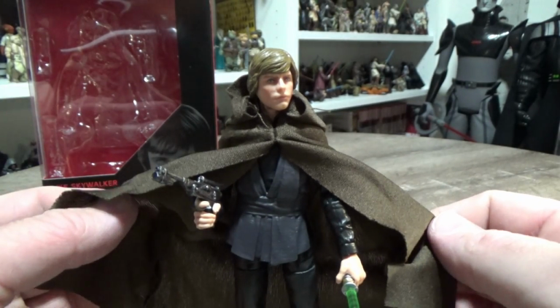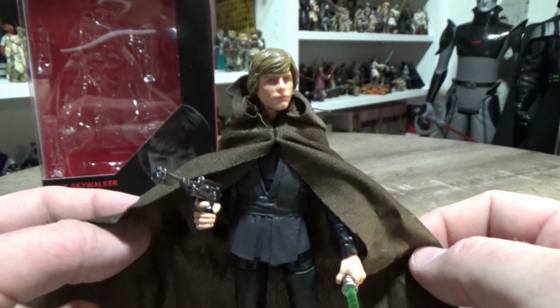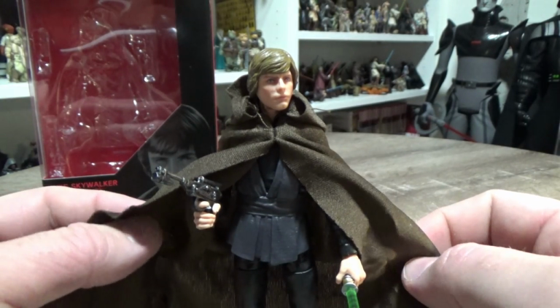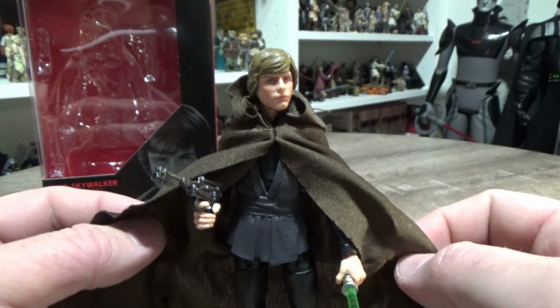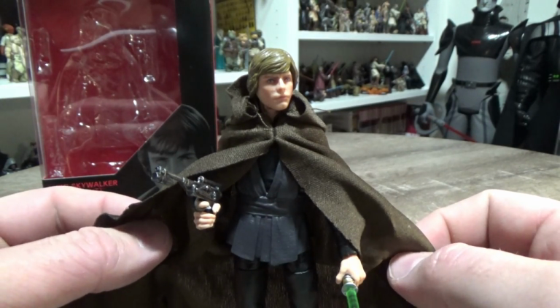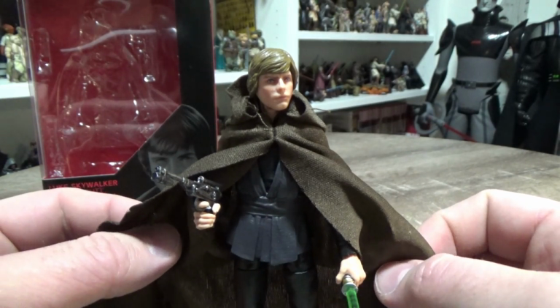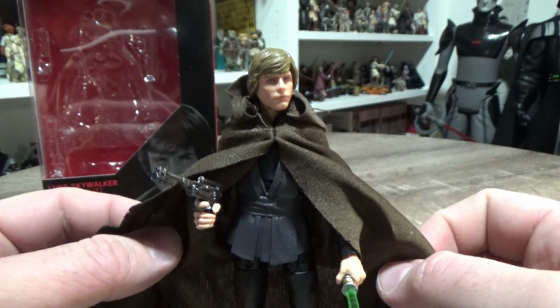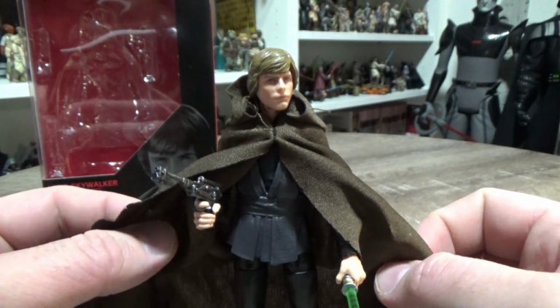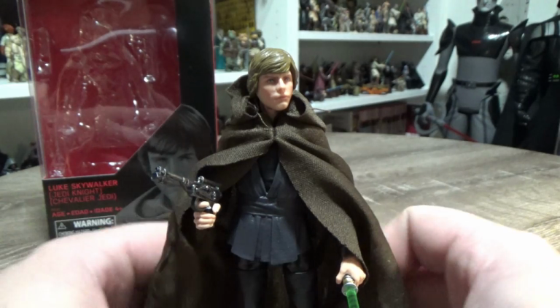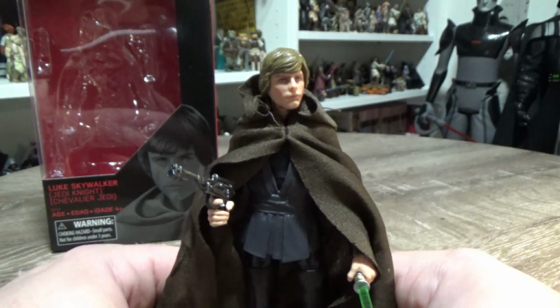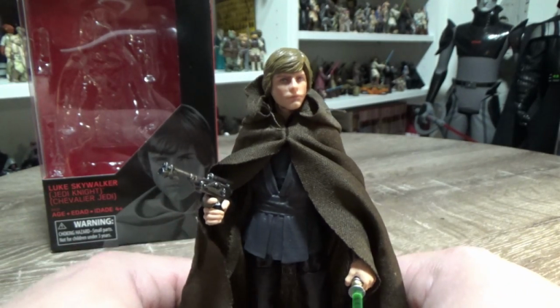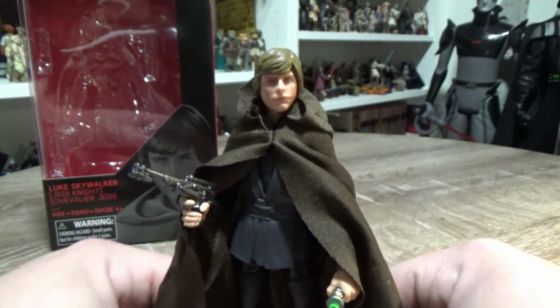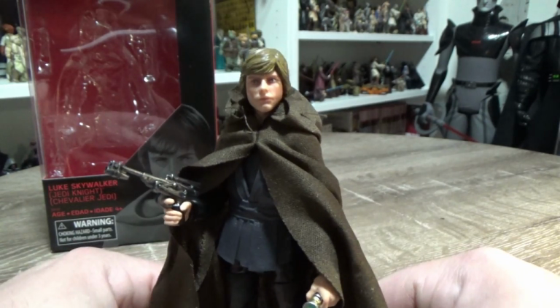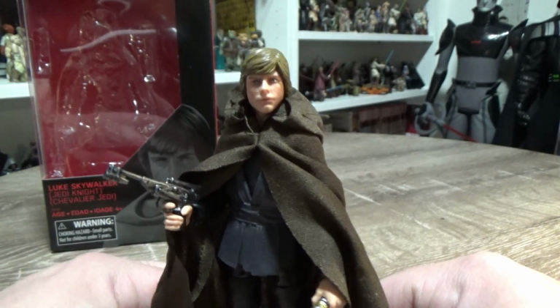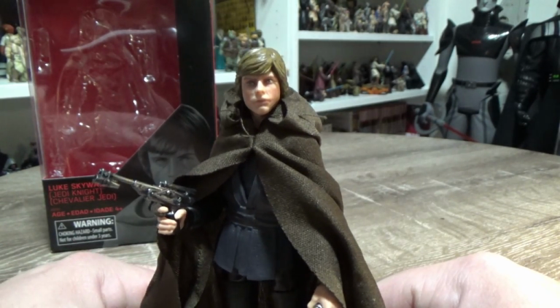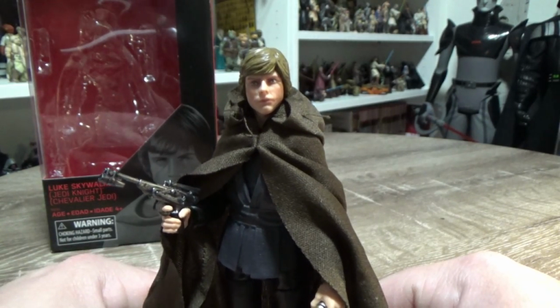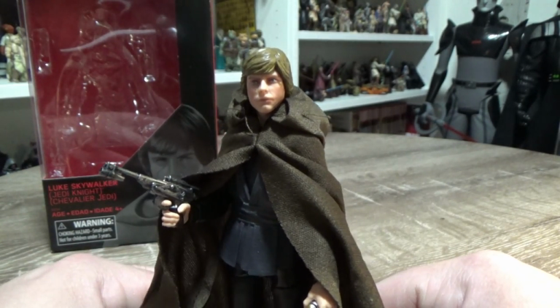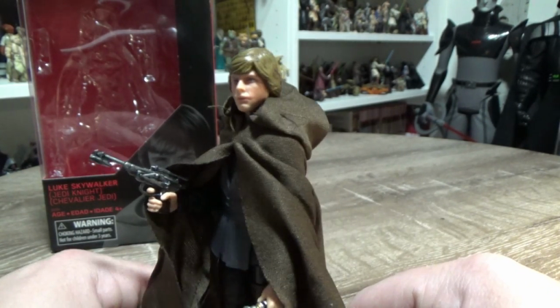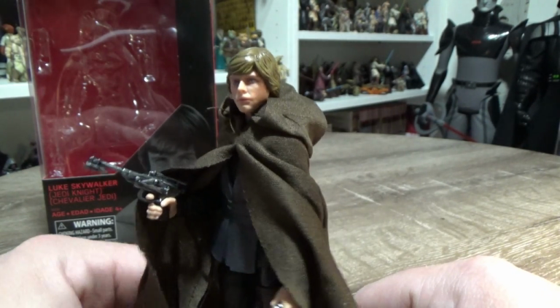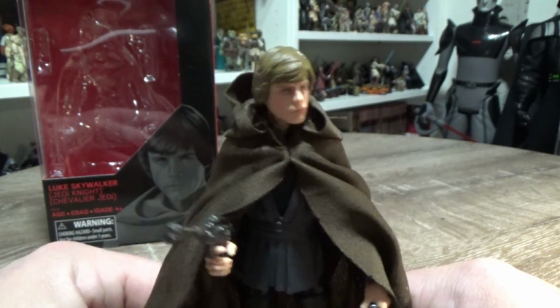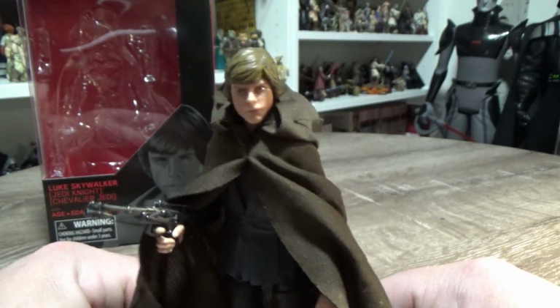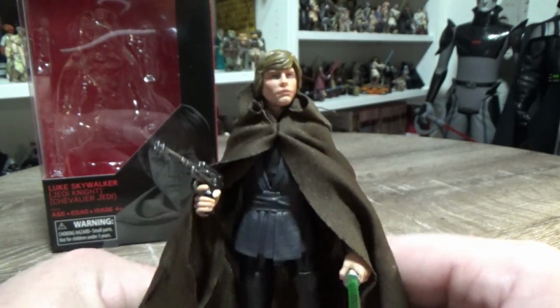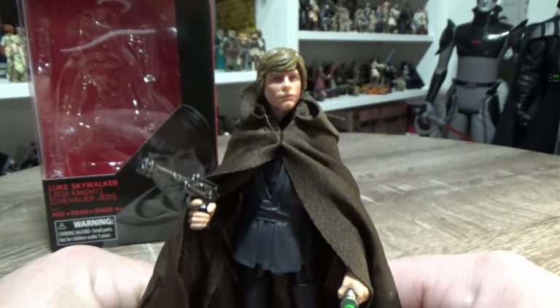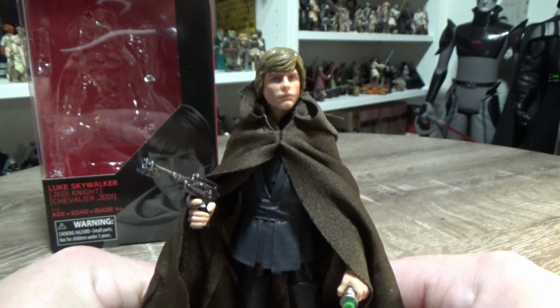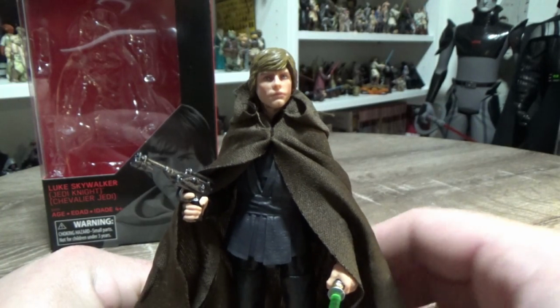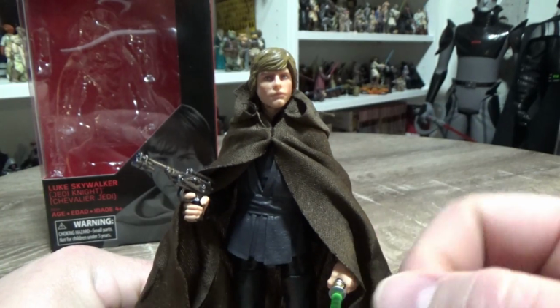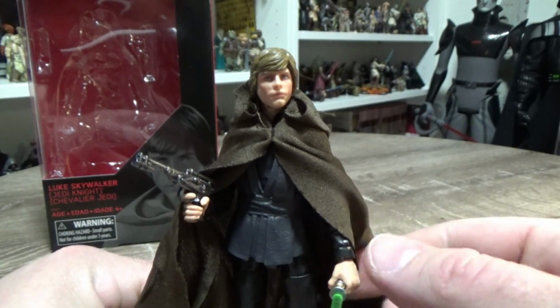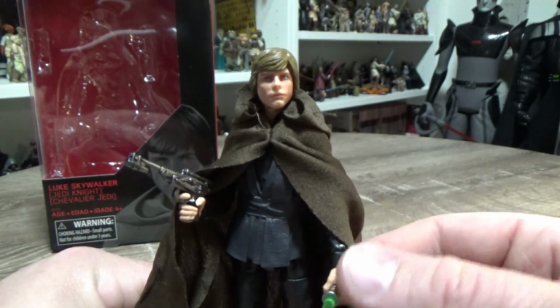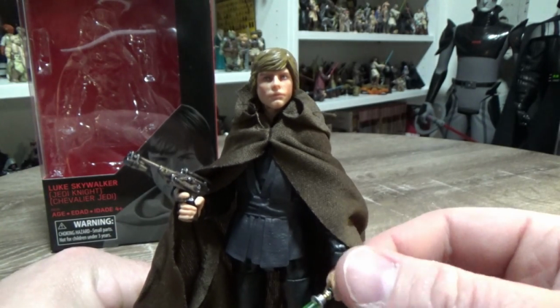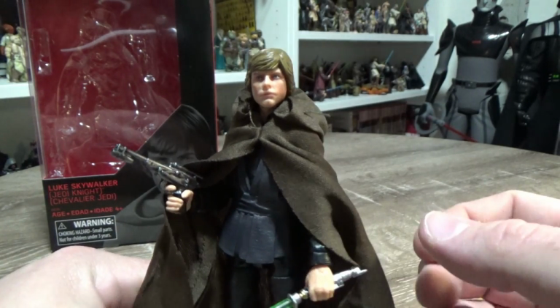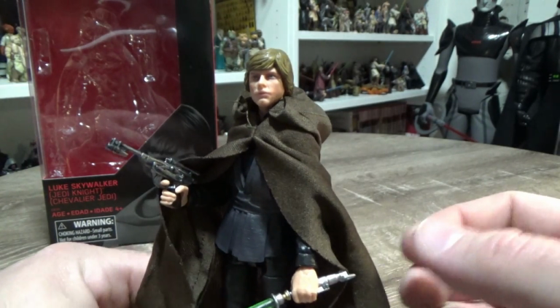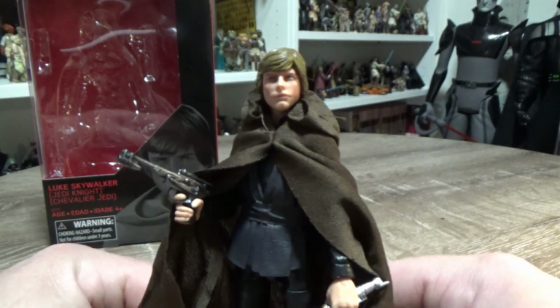But this is very much an upscaled version of the most recent Vintage Collection one we saw in the San Diego Comic-Con 3-pack. I have reviewed those figures so definitely go back and have a look if you haven't seen that.